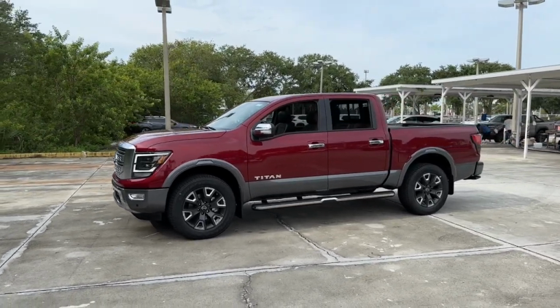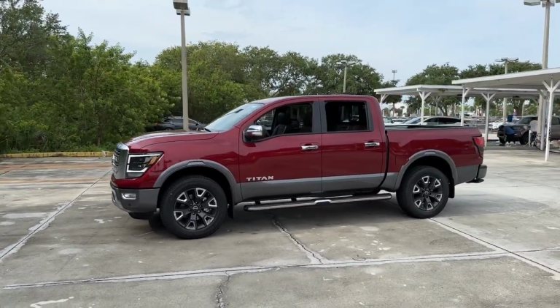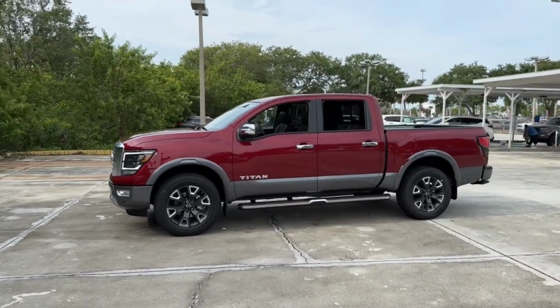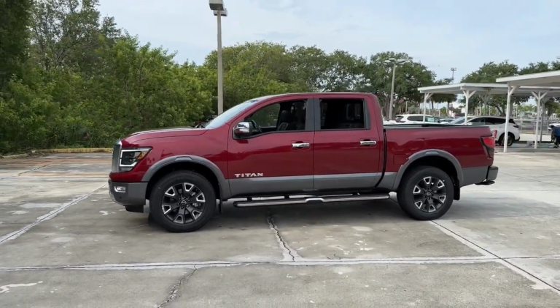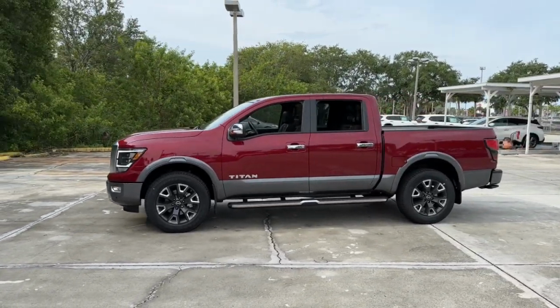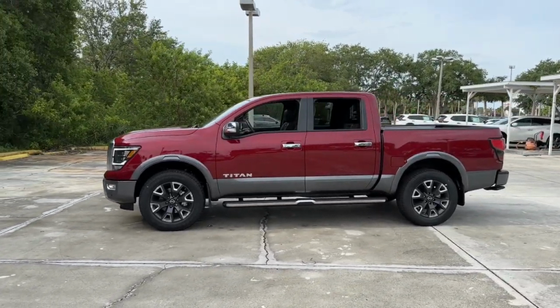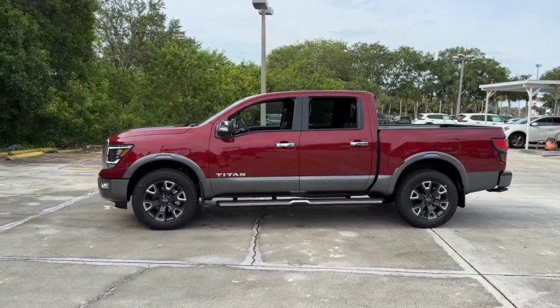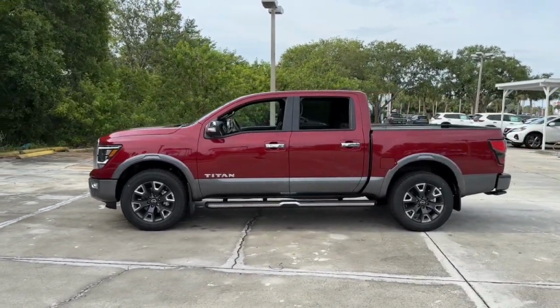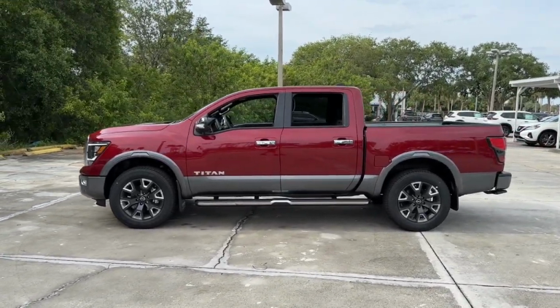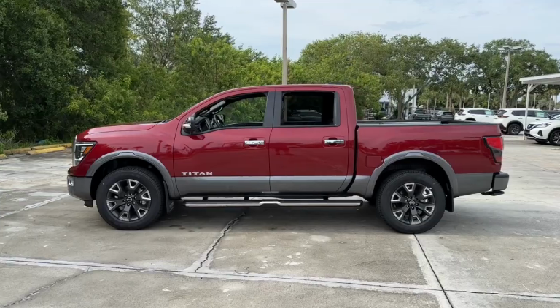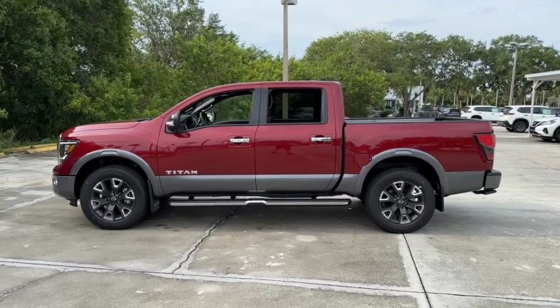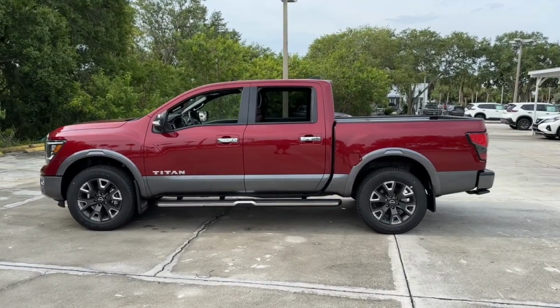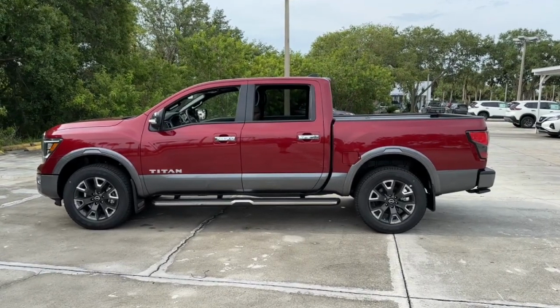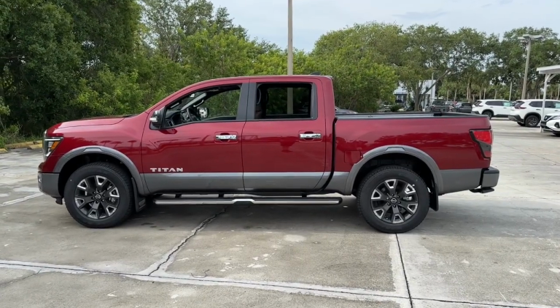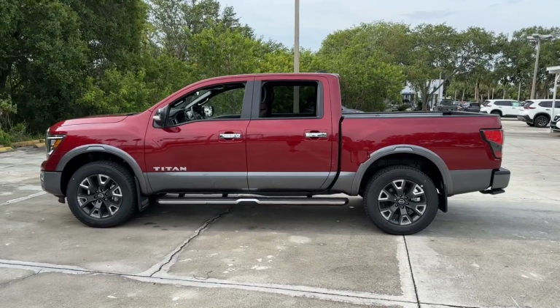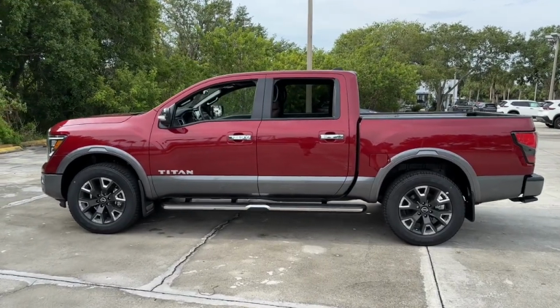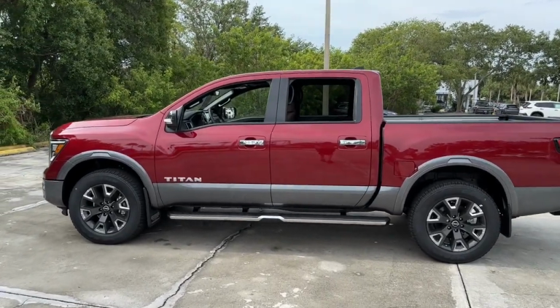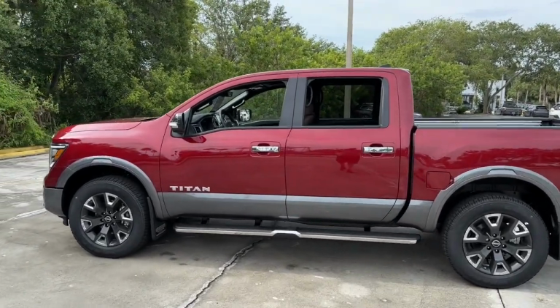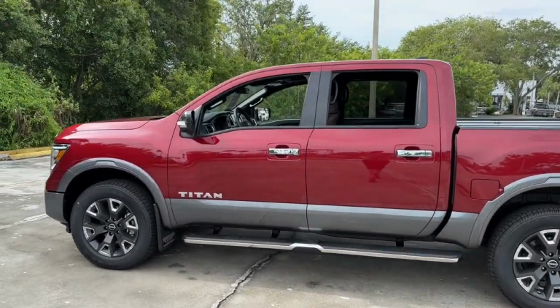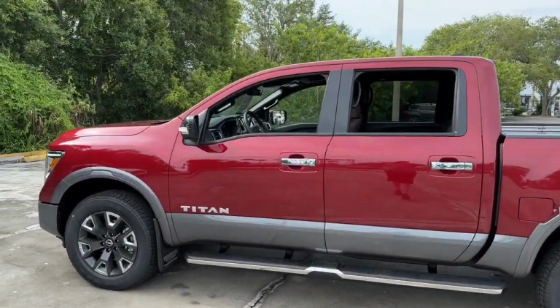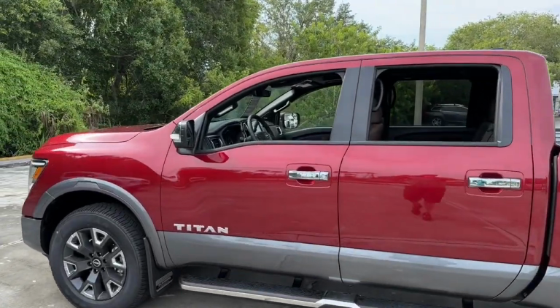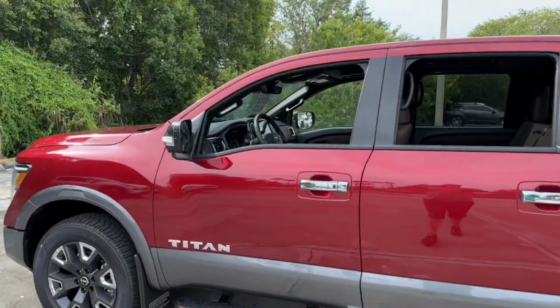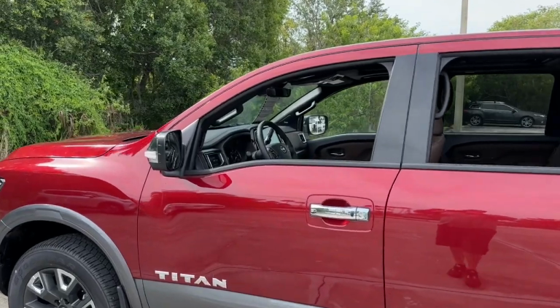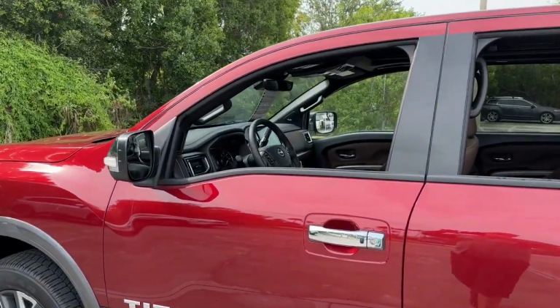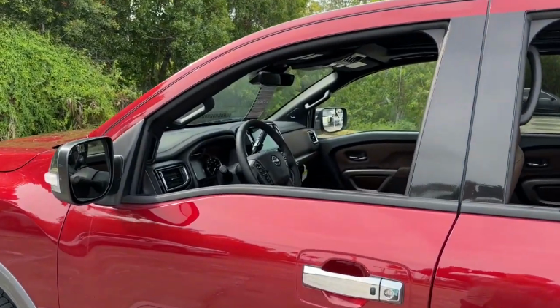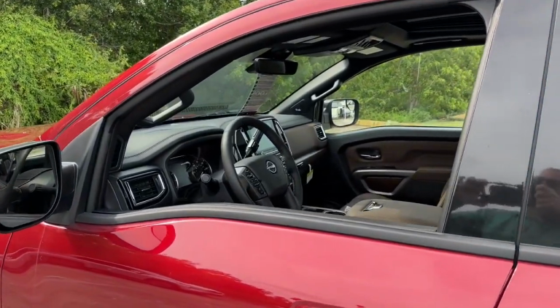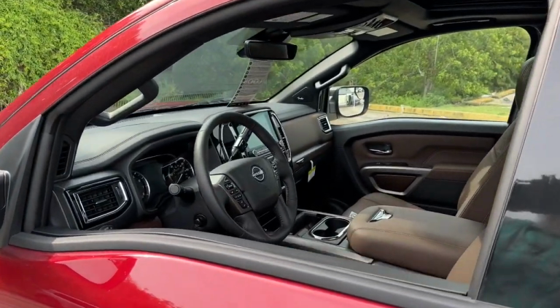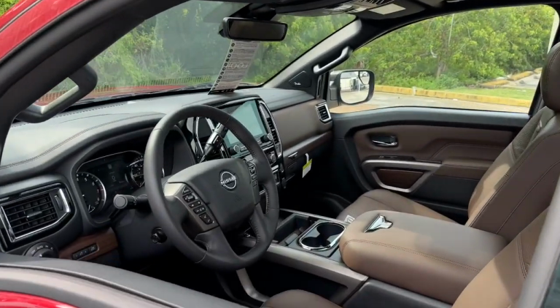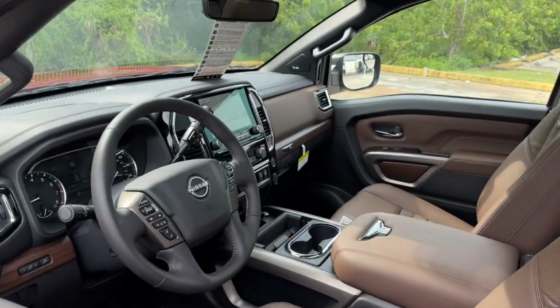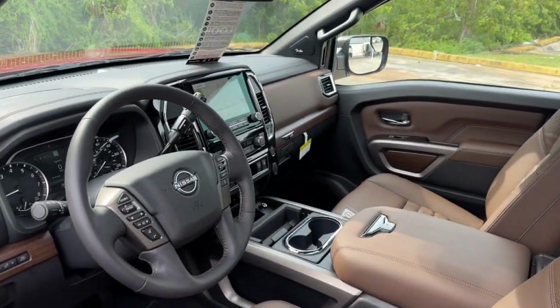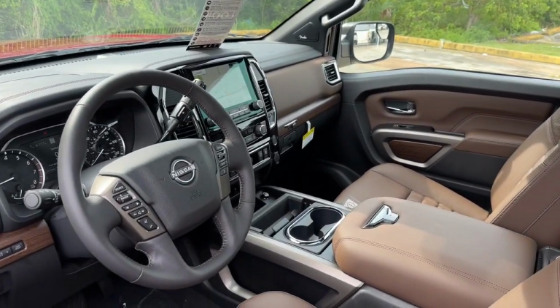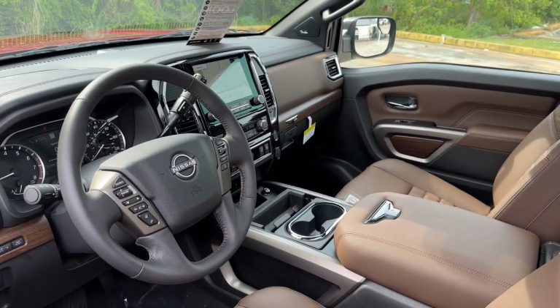Heated steering wheel. Pre-collision system. Lane departure warning. Panoramic roof. Navigation system. Keyless entry. Heated mirrors. Power passenger seat. Satellite radio. Premium sound system.